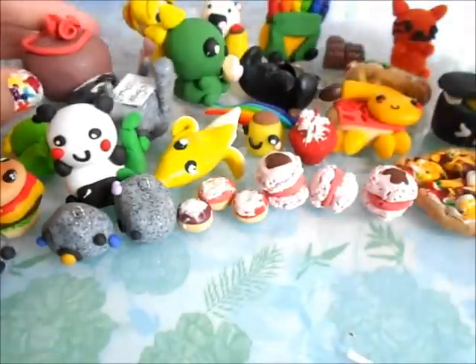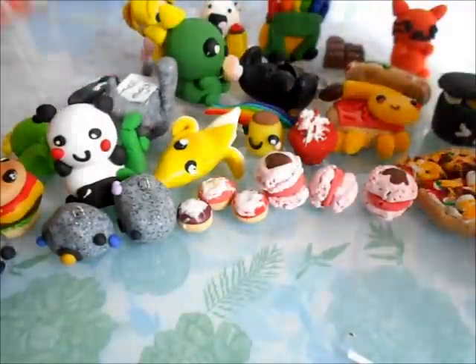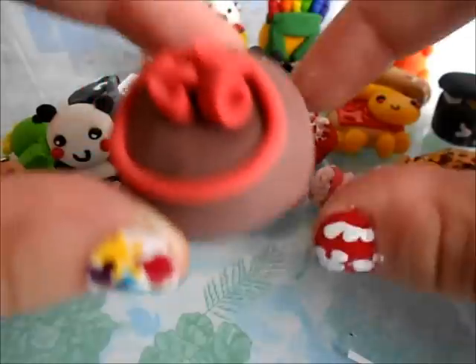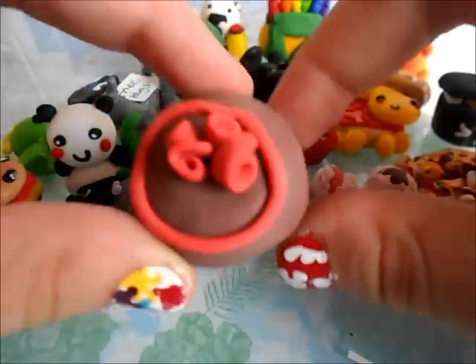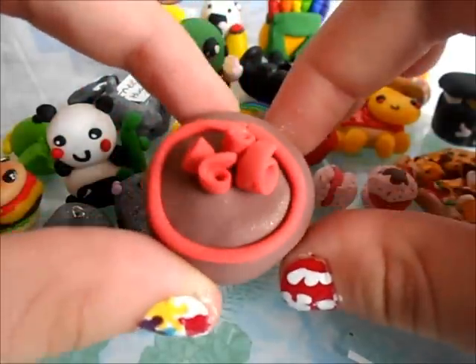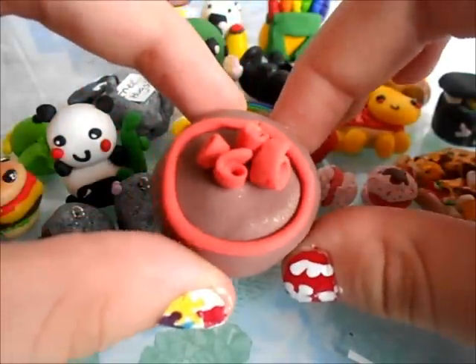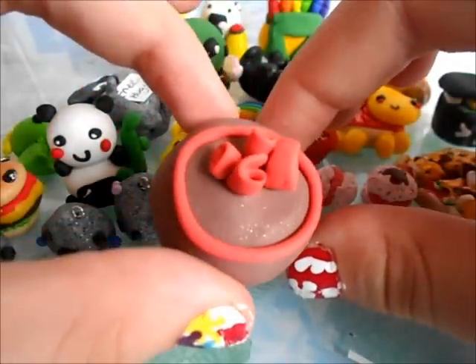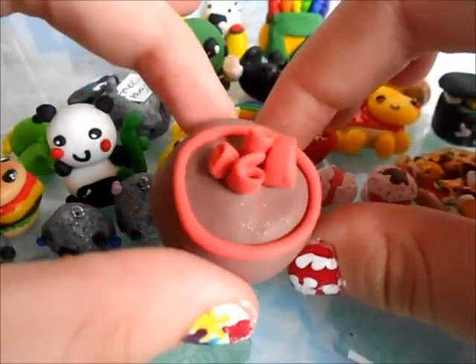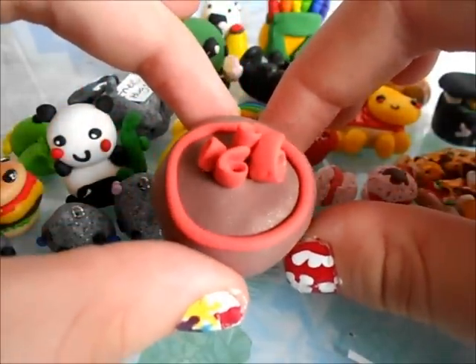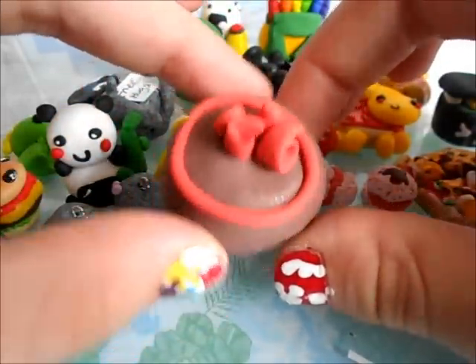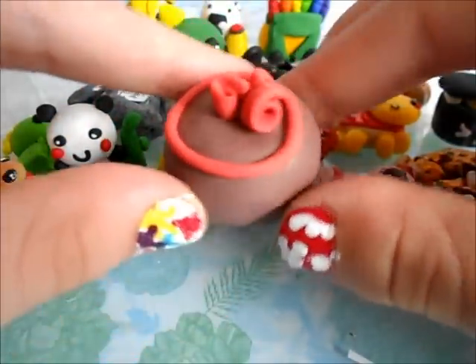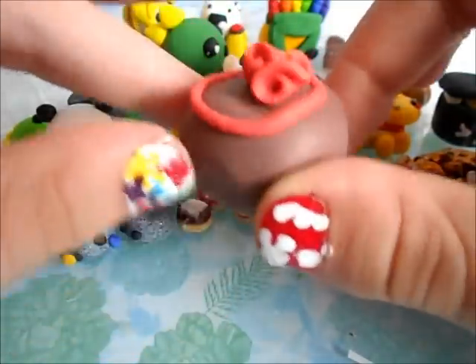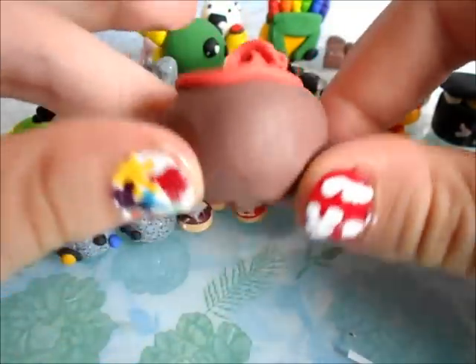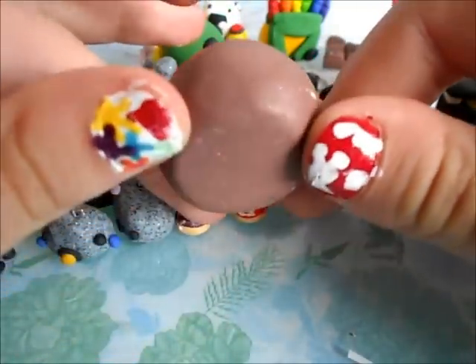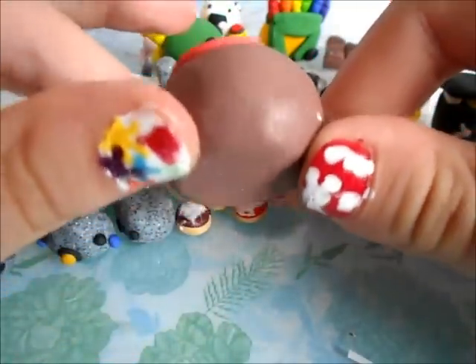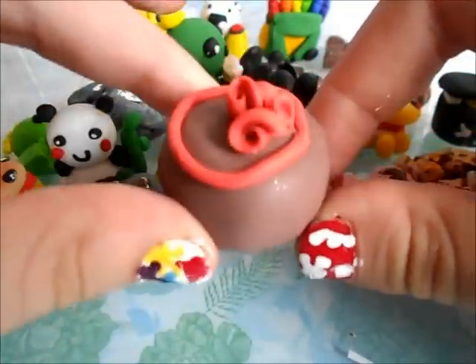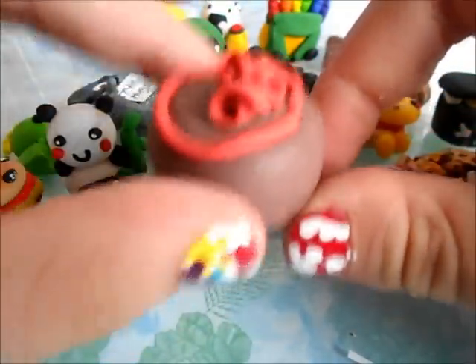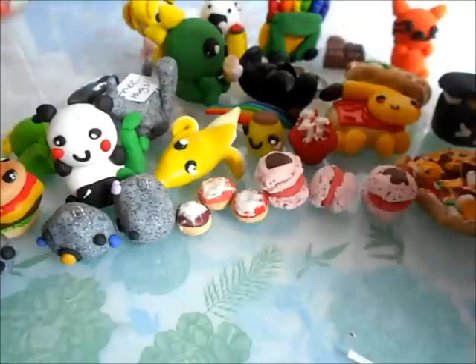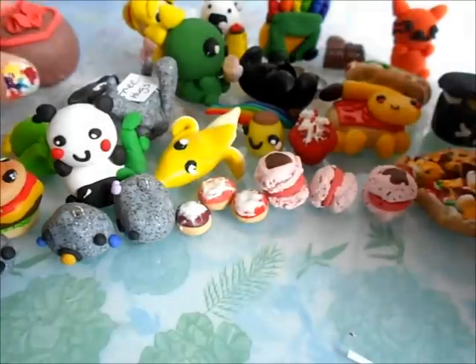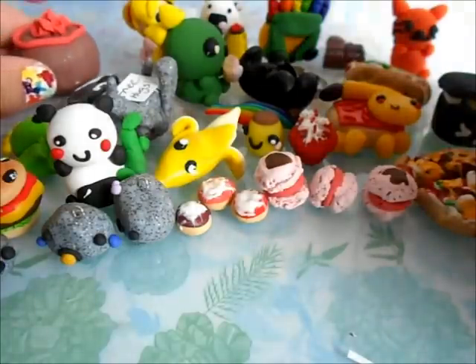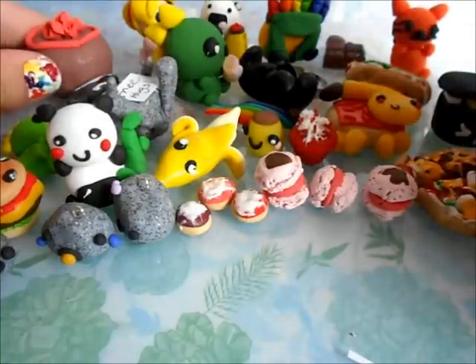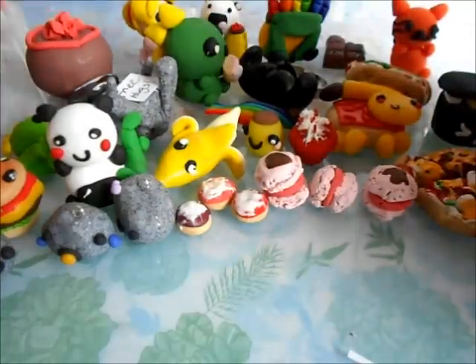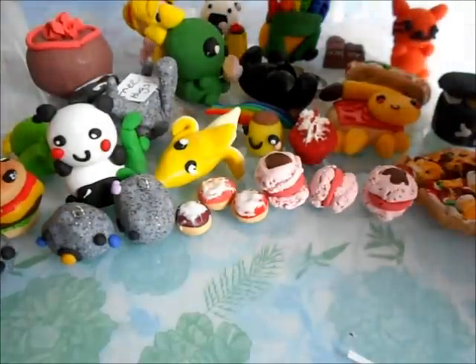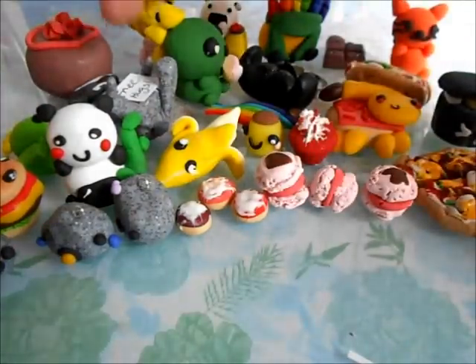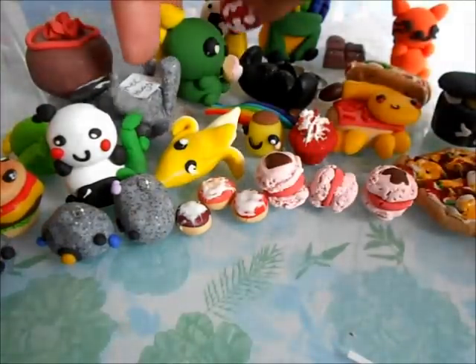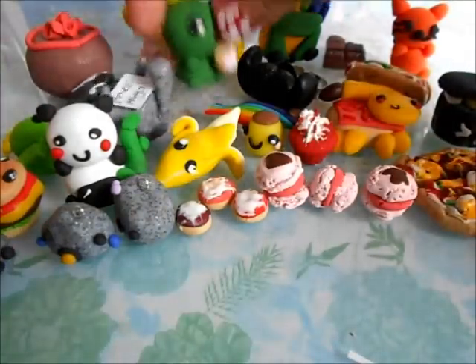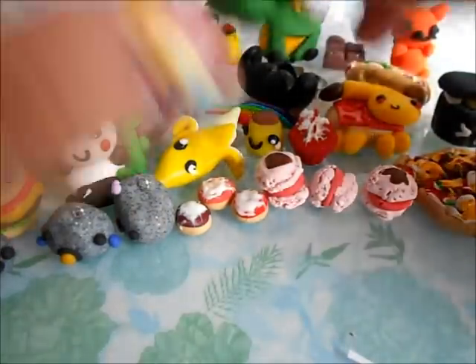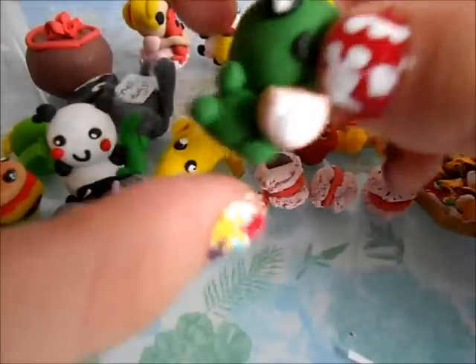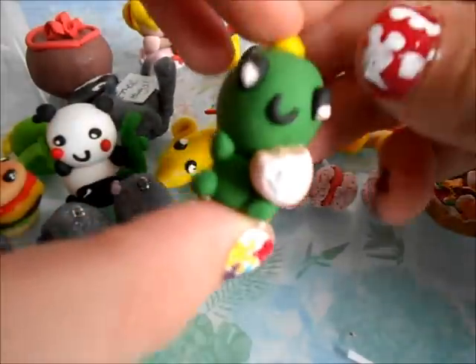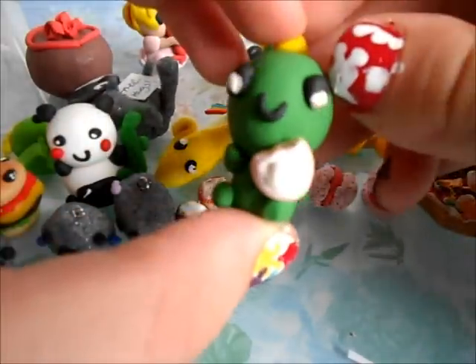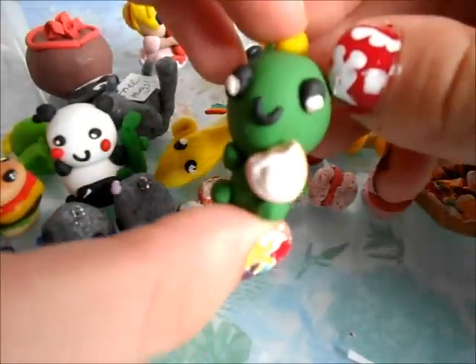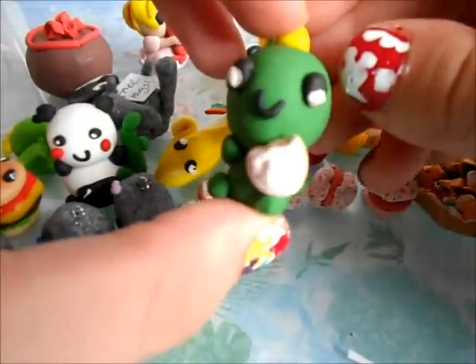I also made this little cake with some roses on top. And then I have this little dinosaur eating McDonut.